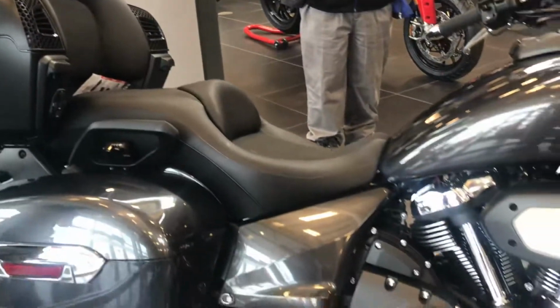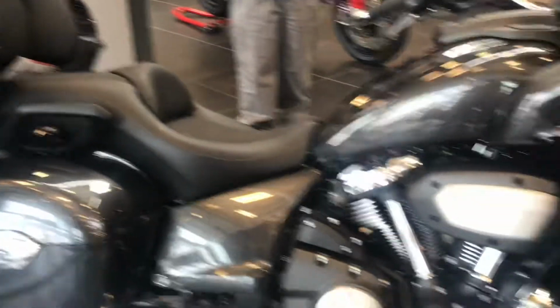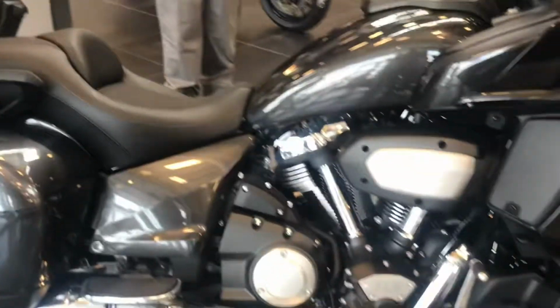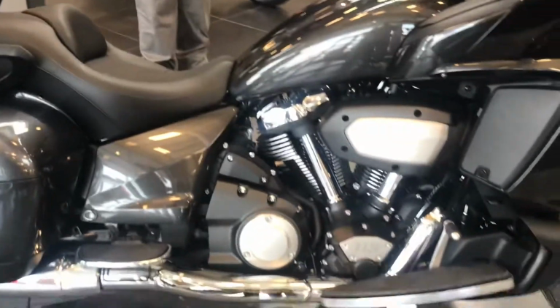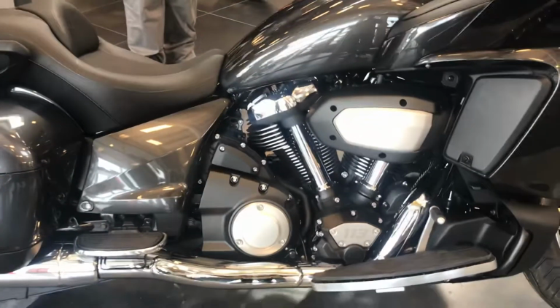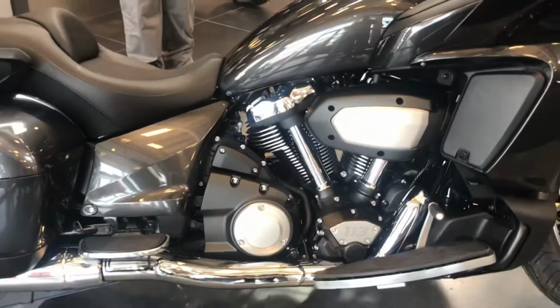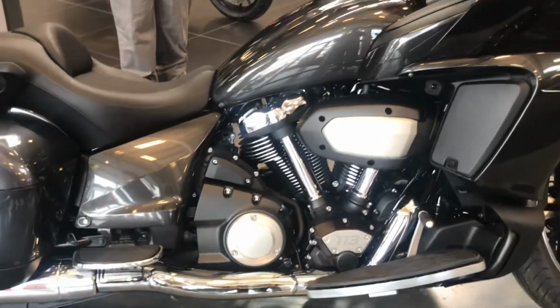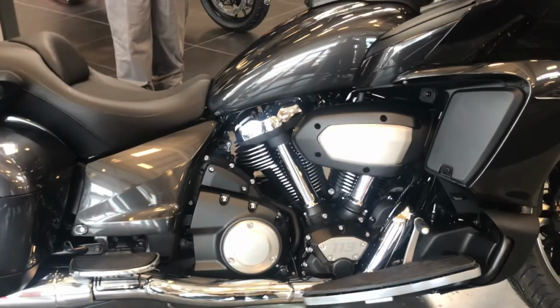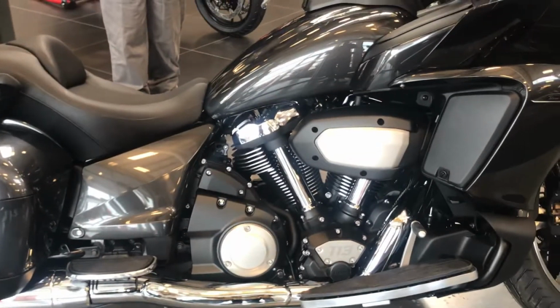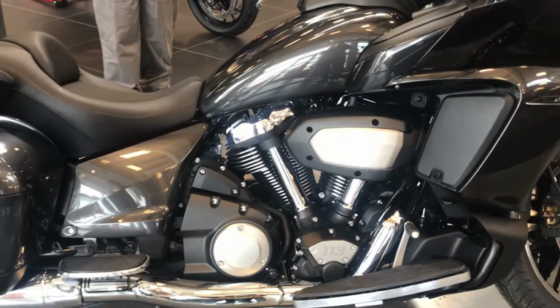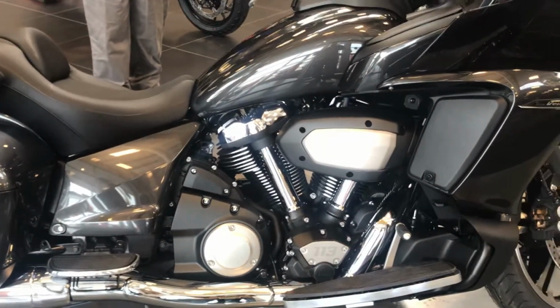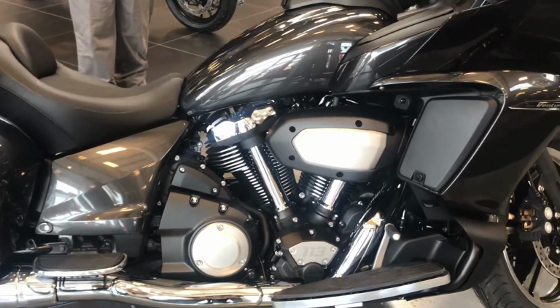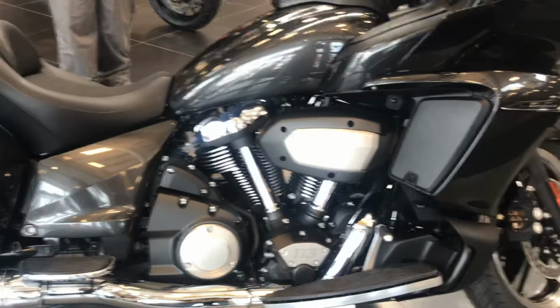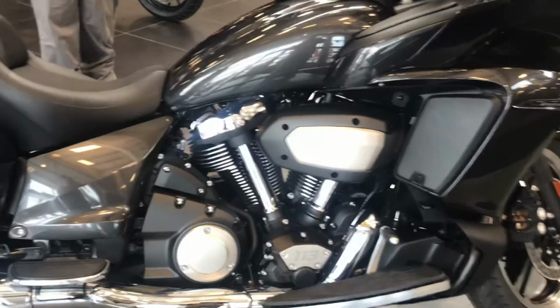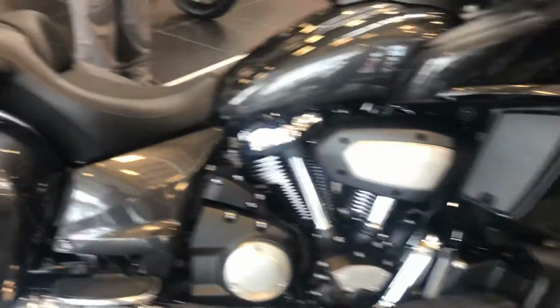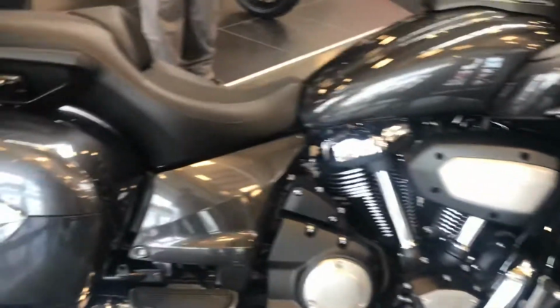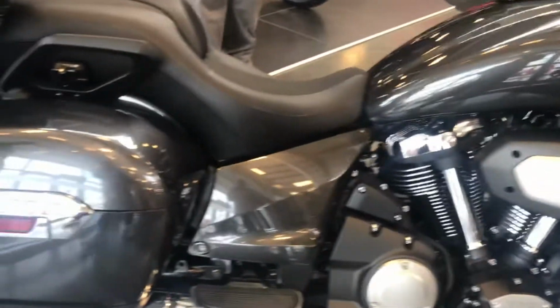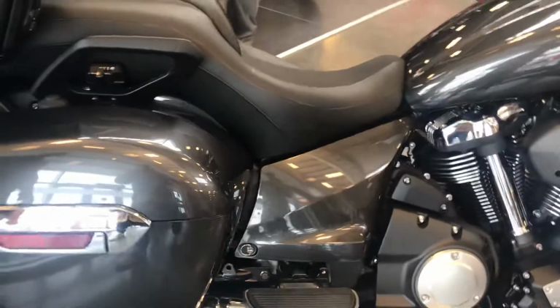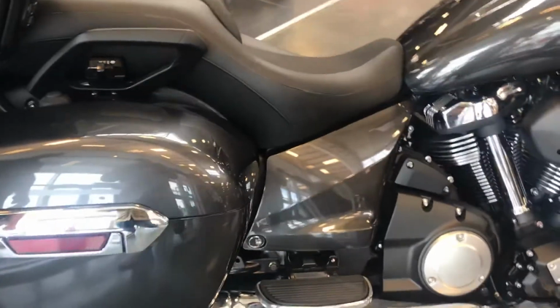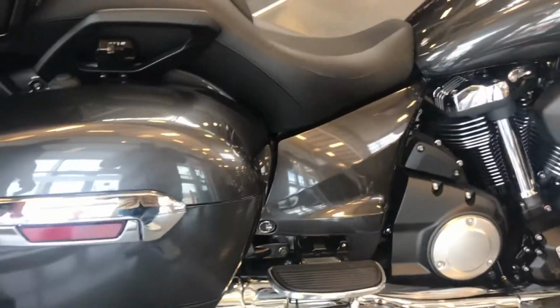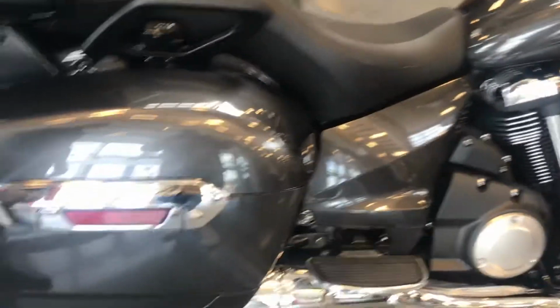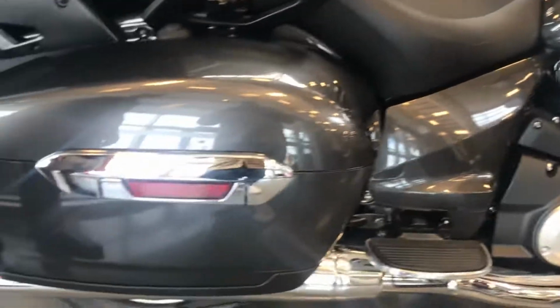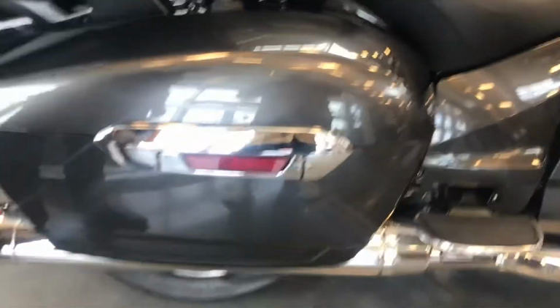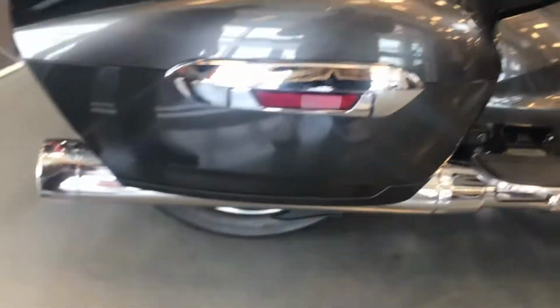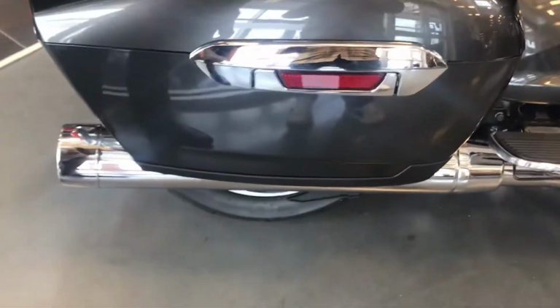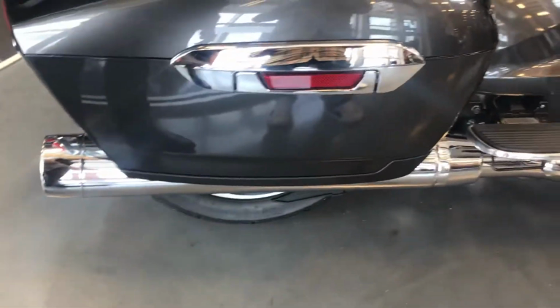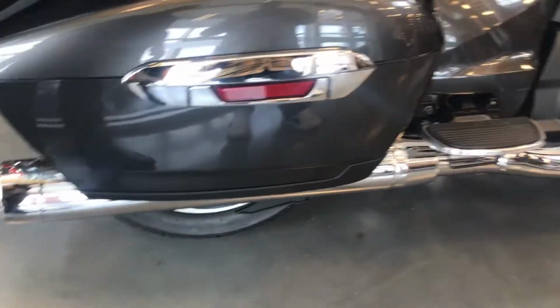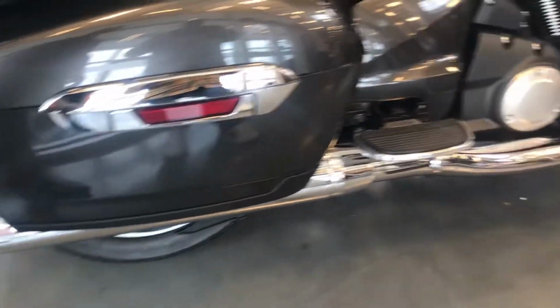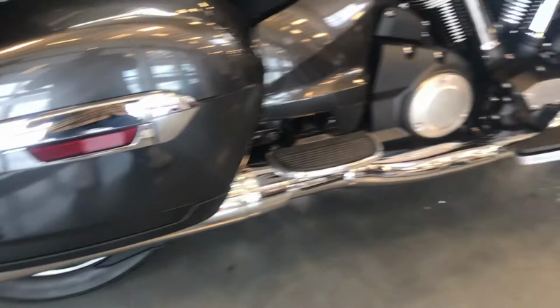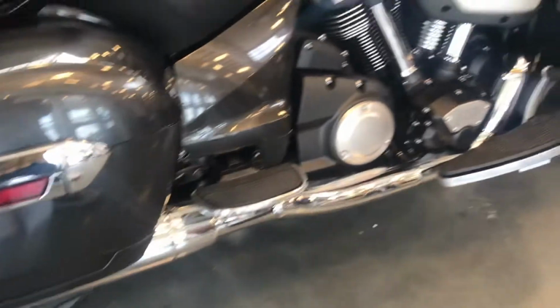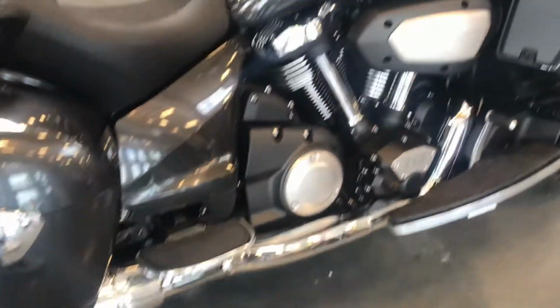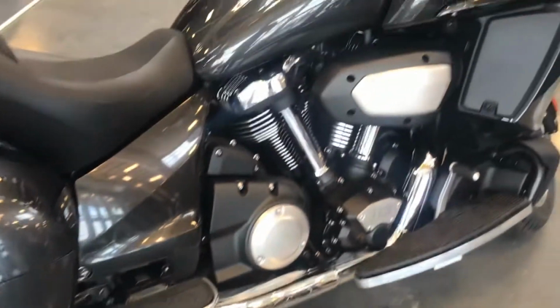Traction control, ABS. The exhaust was actually tuned by Yamaha Music, so they were involved in the whole development — they were brought in to help tune it.